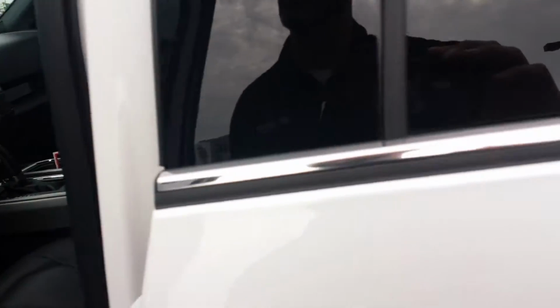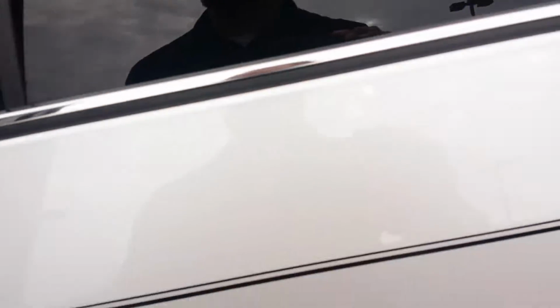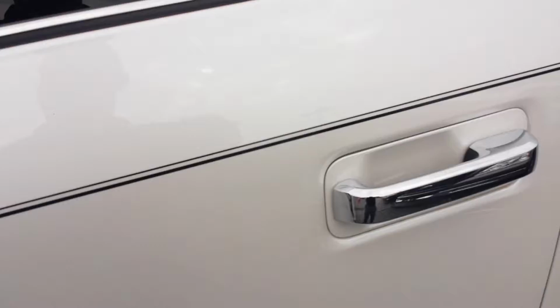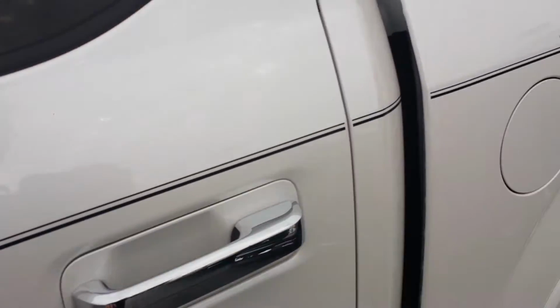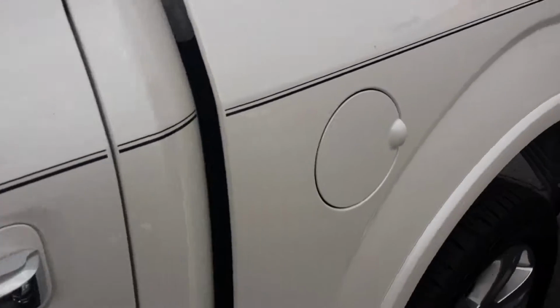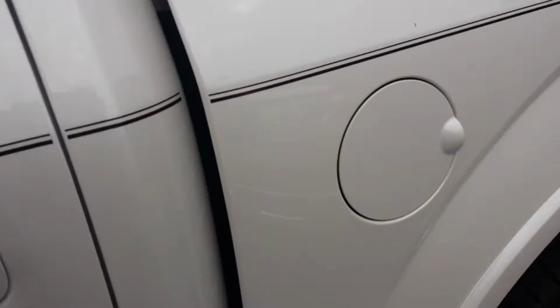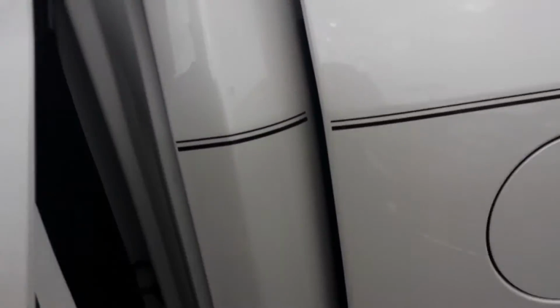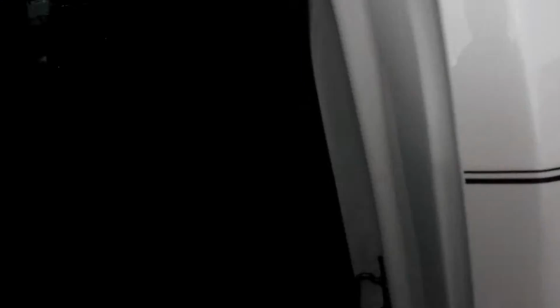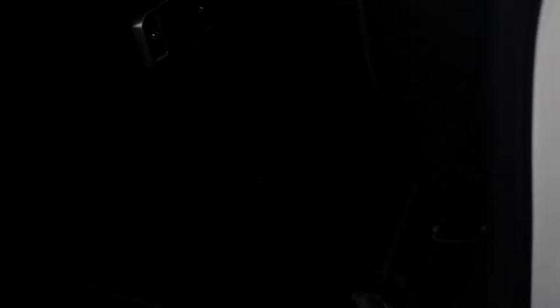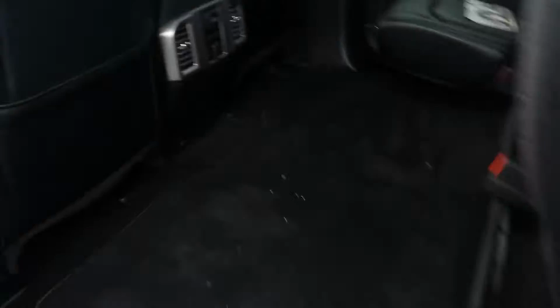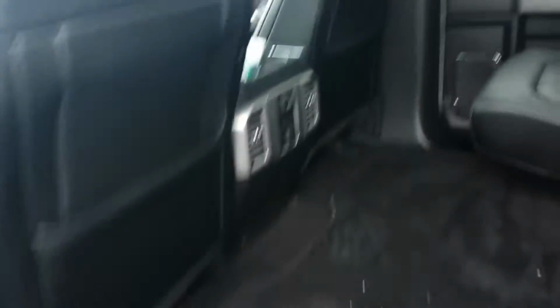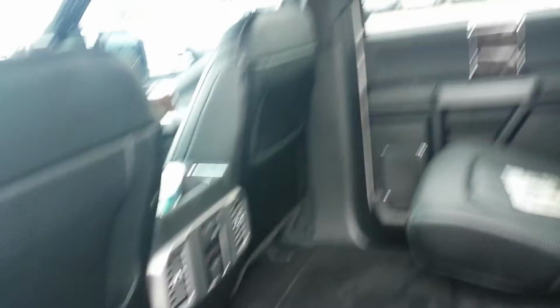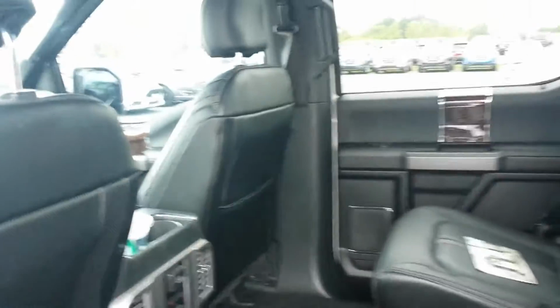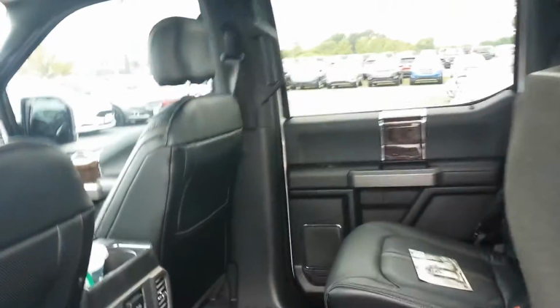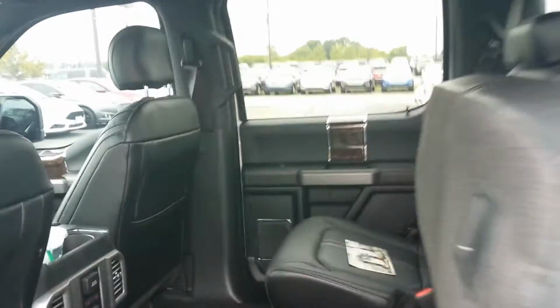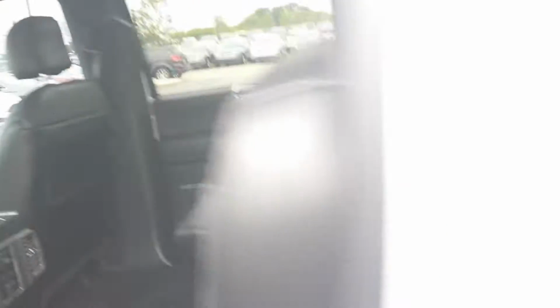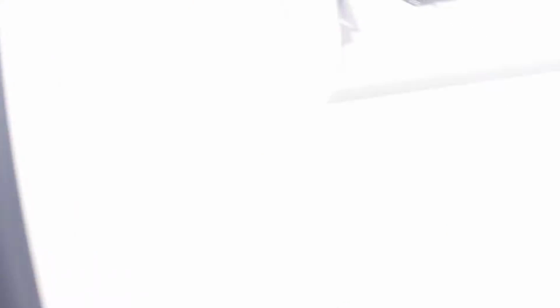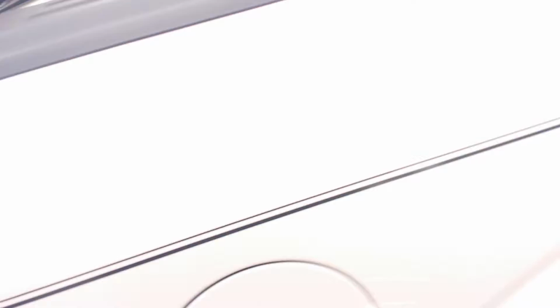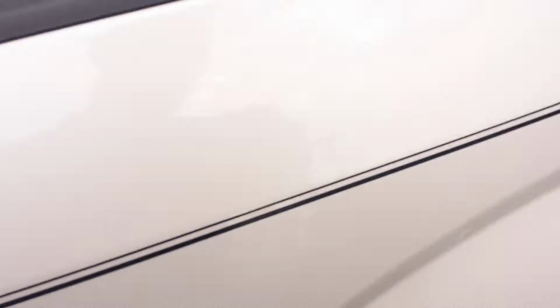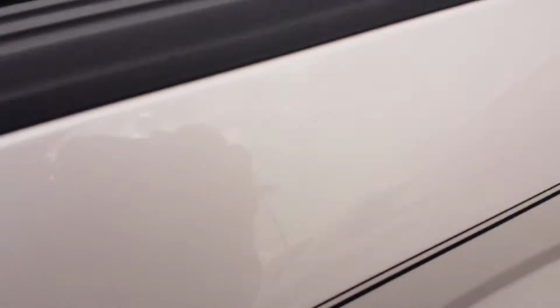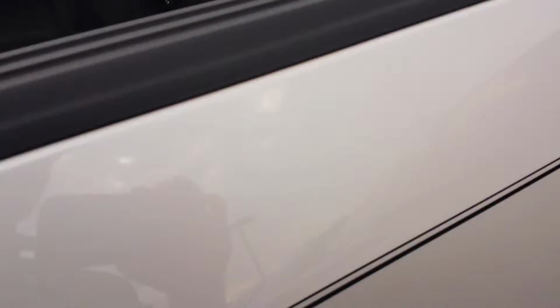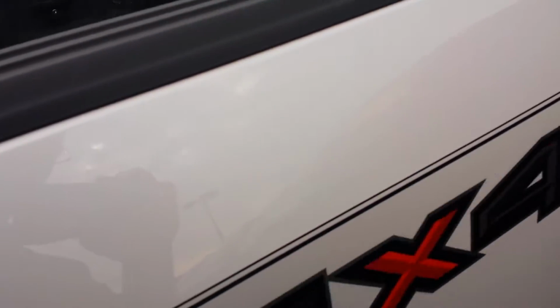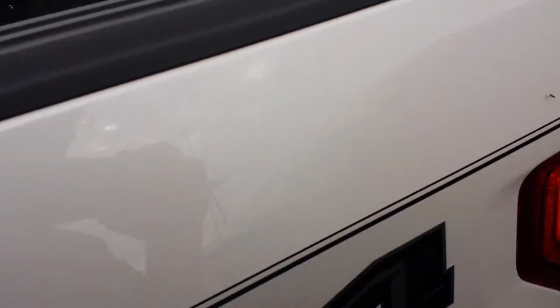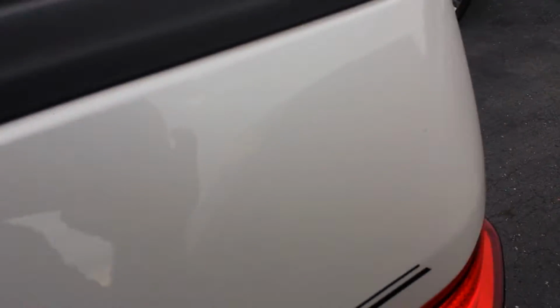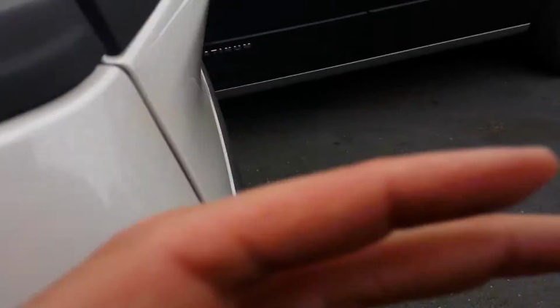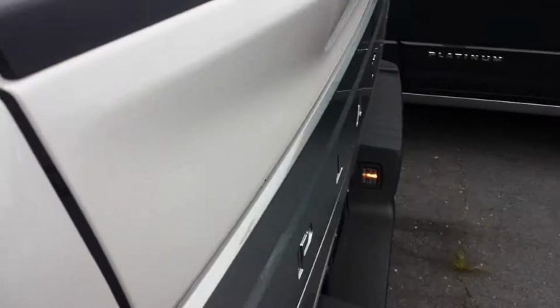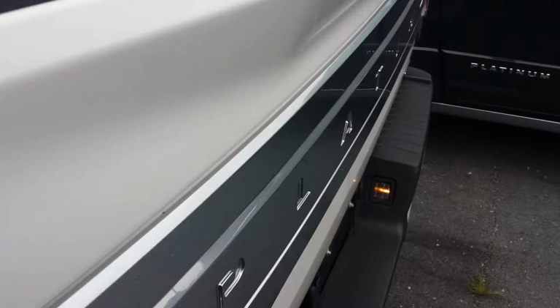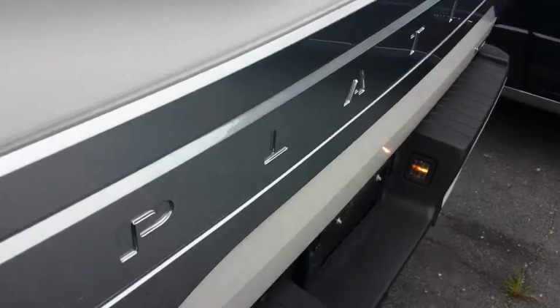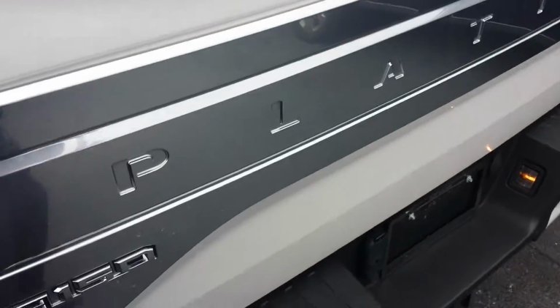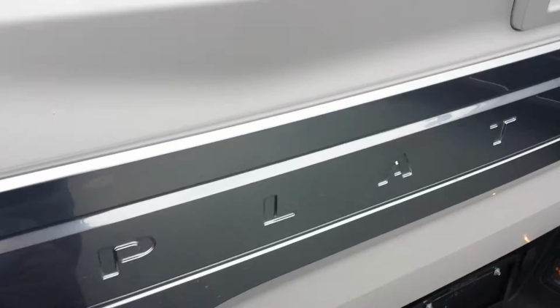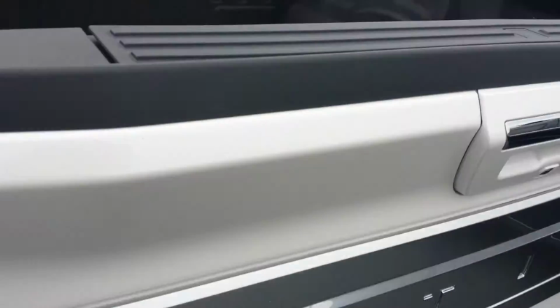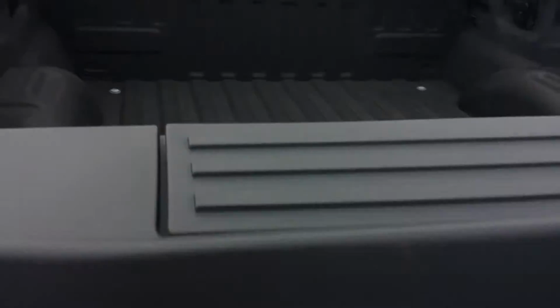Moonroof, dual zone climate controls. Just a beautiful truck. I love the white — my last two trucks have been white with the red and black accents.